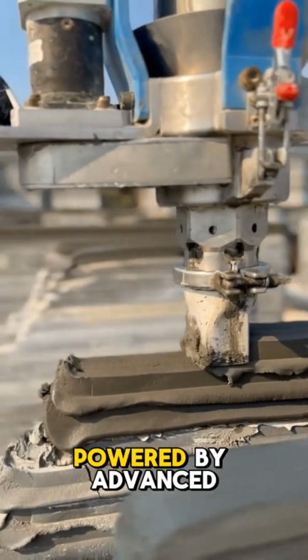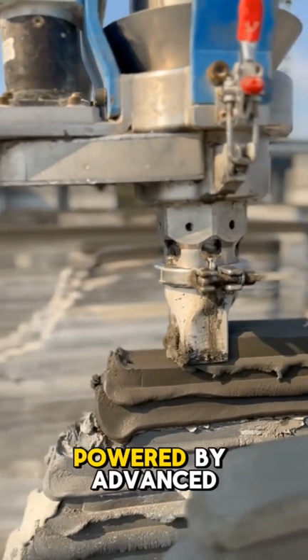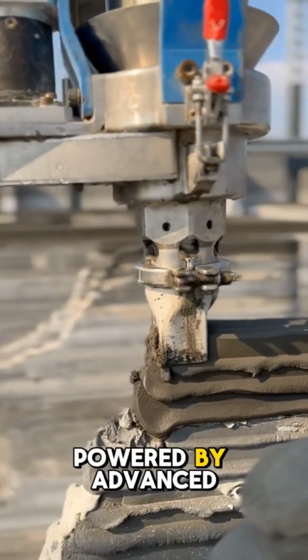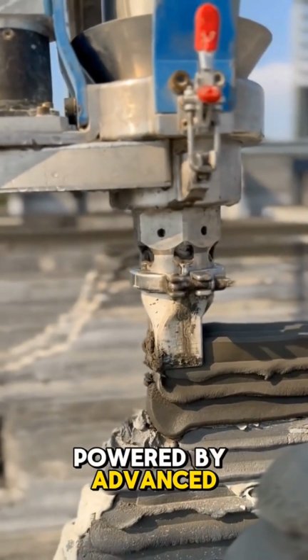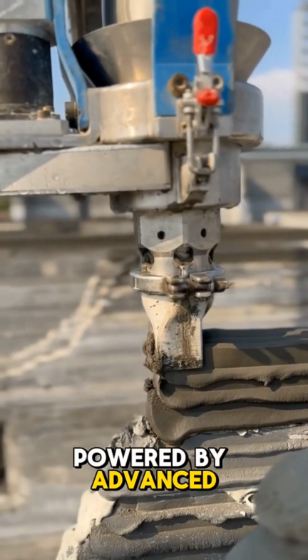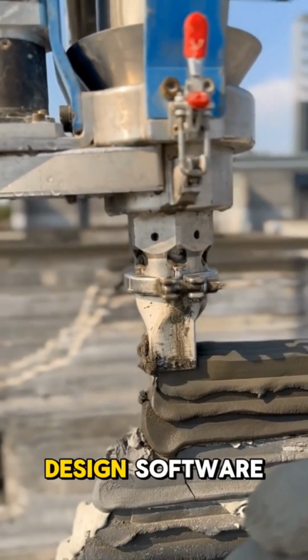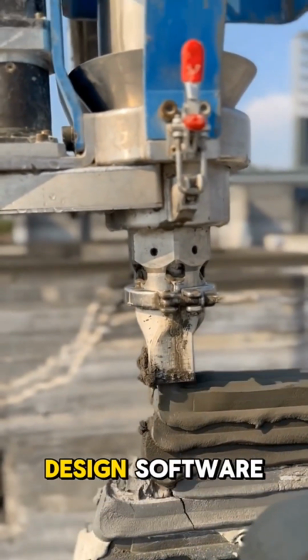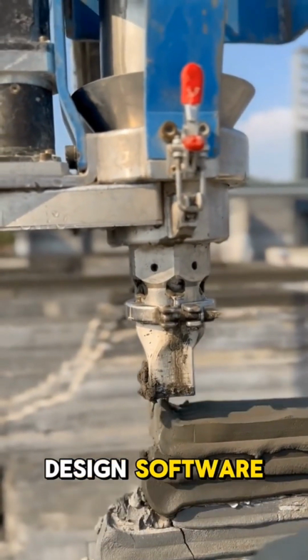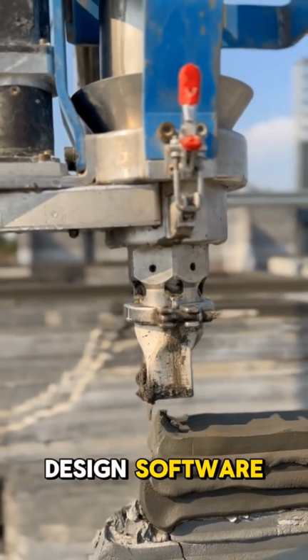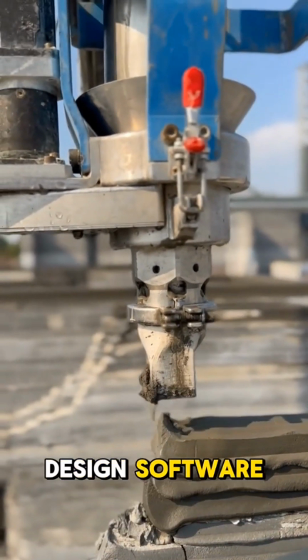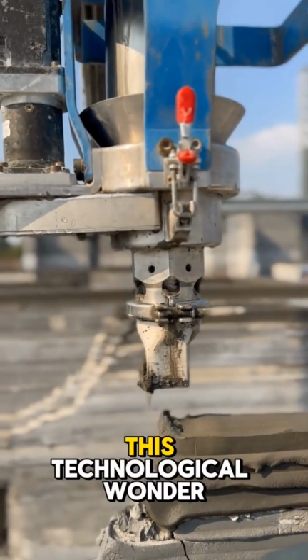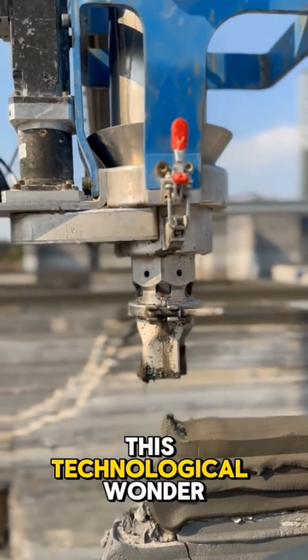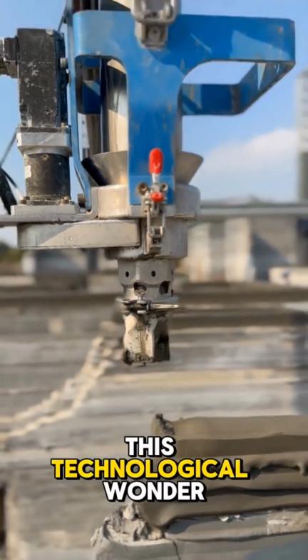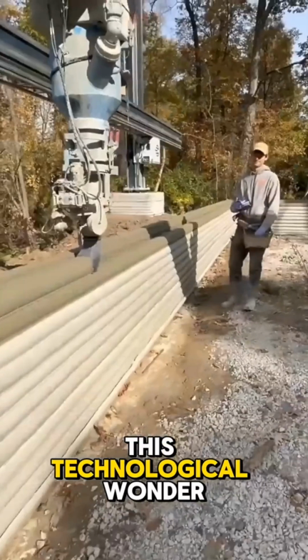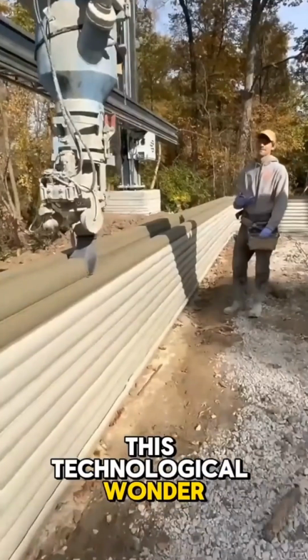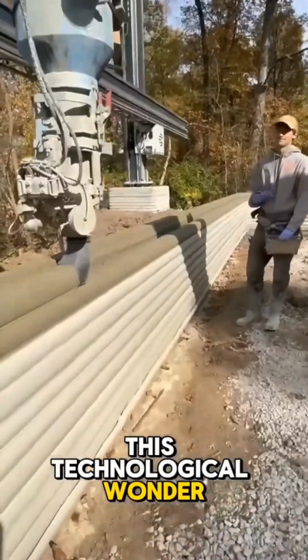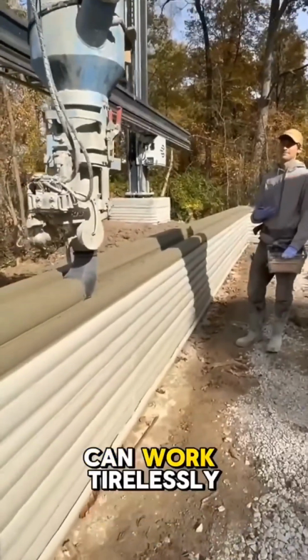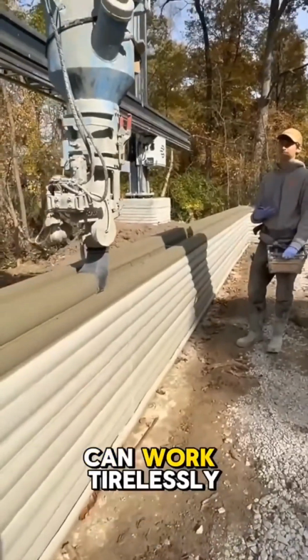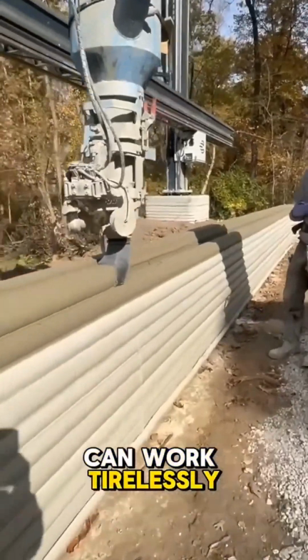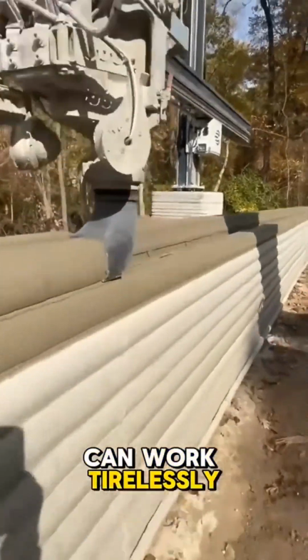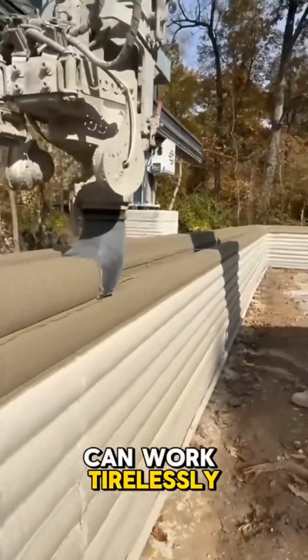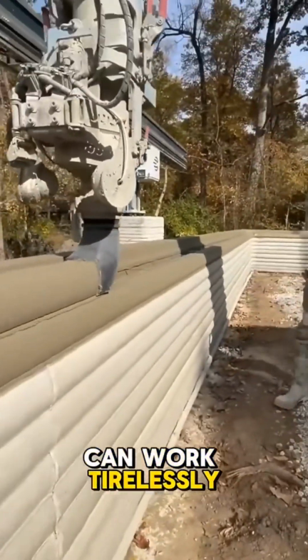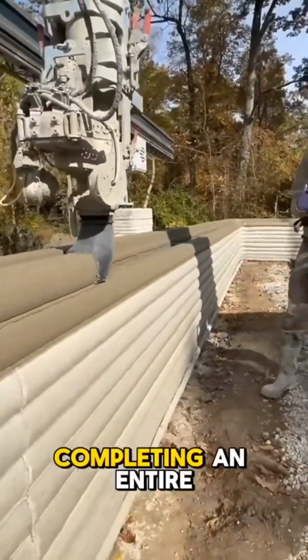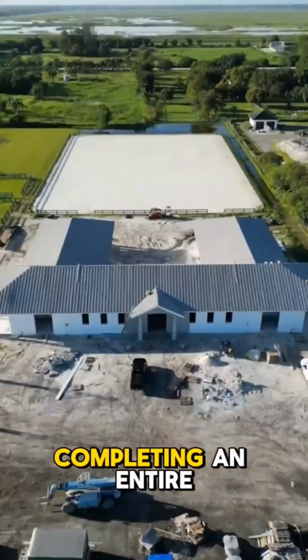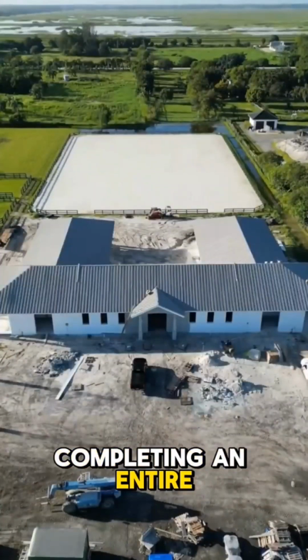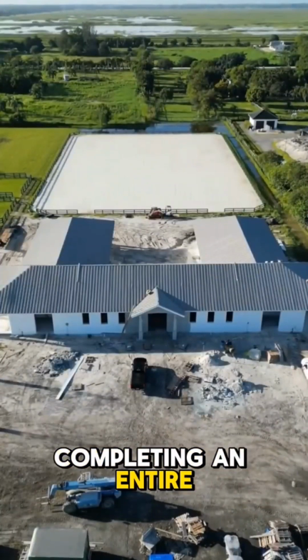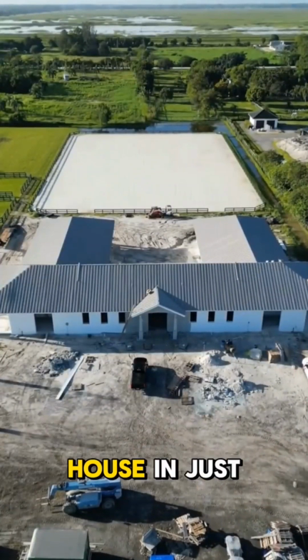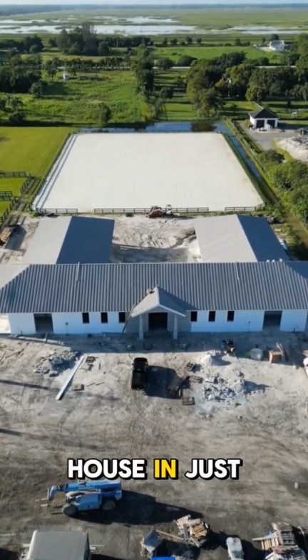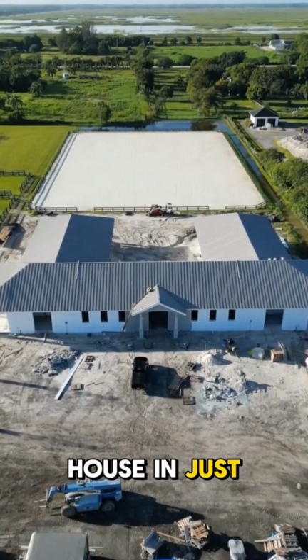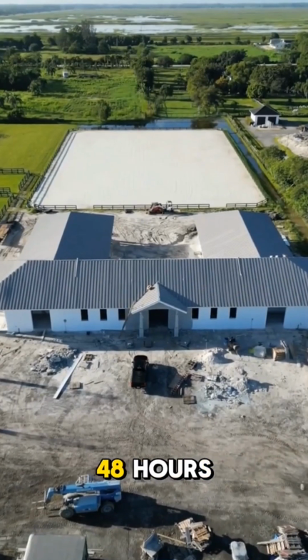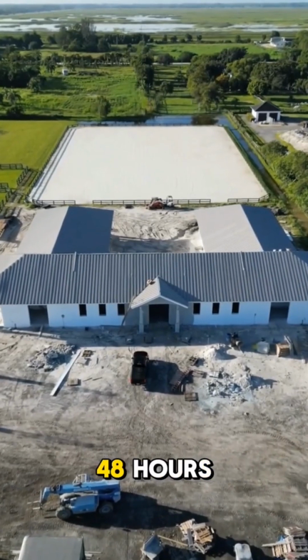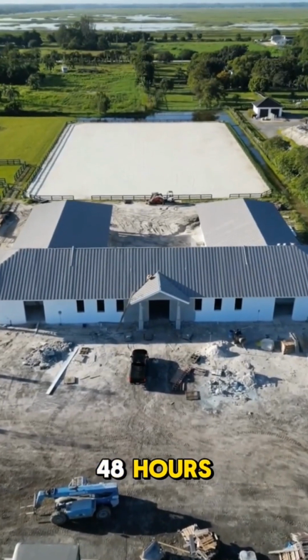Powered by advanced design software, this technological wonder can work tirelessly, completing an entire house in just 48 hours.